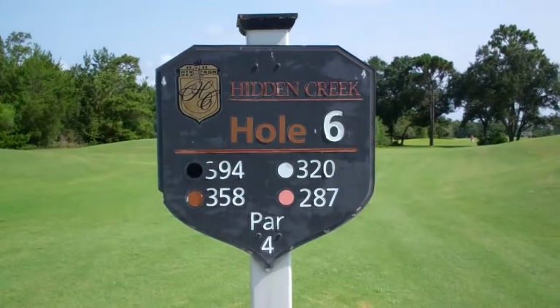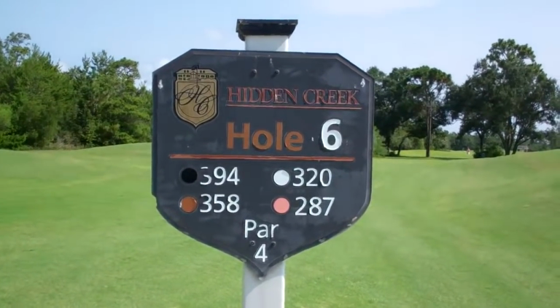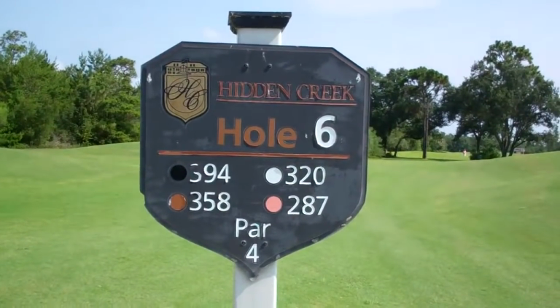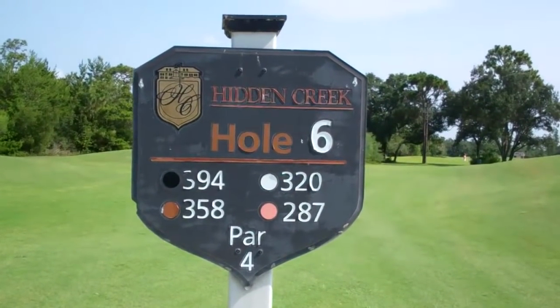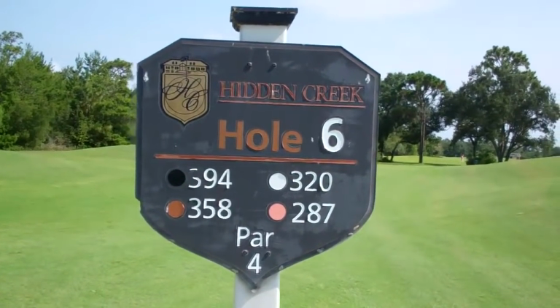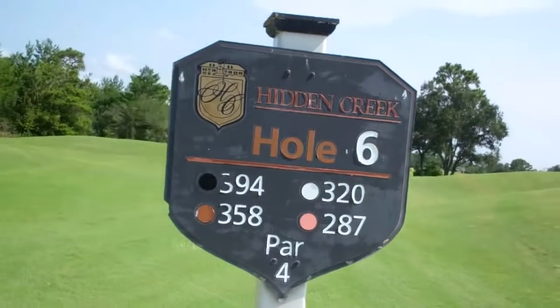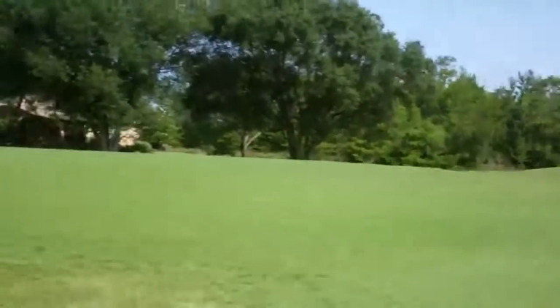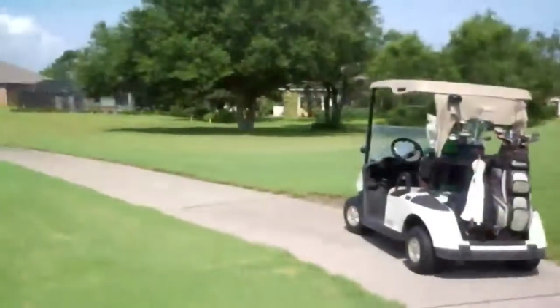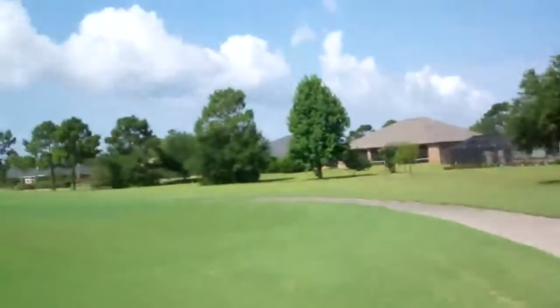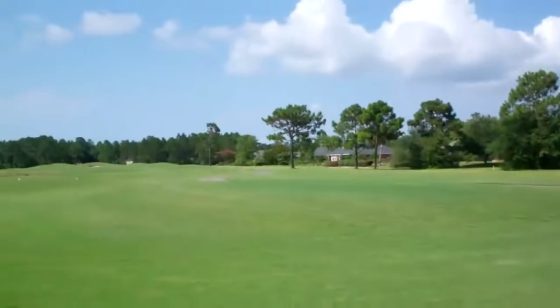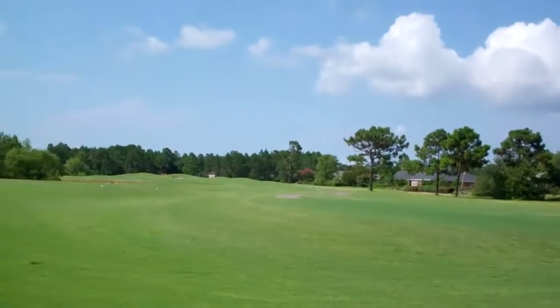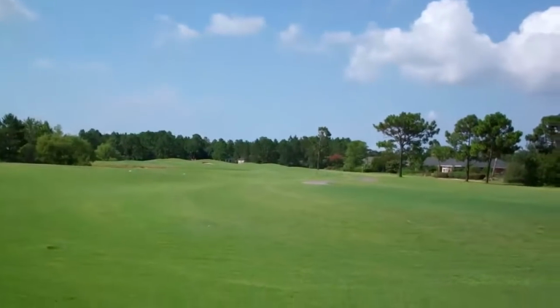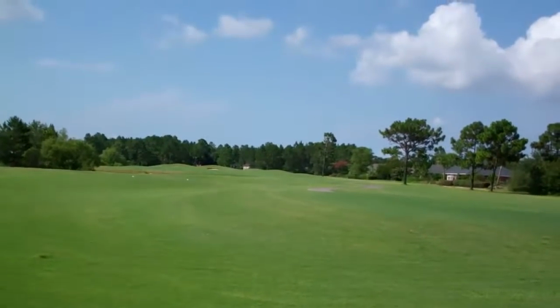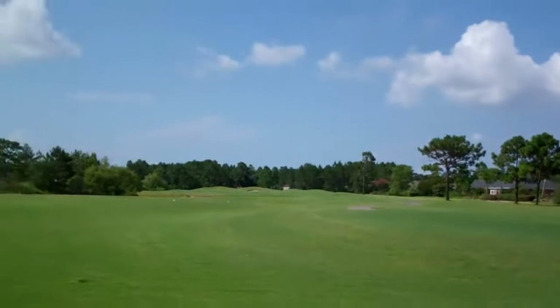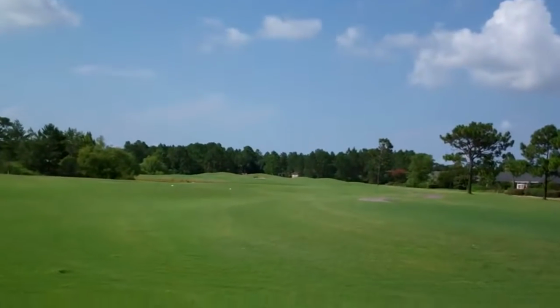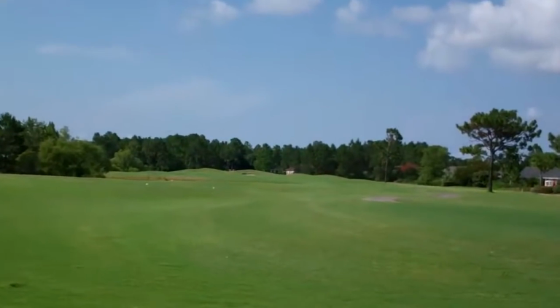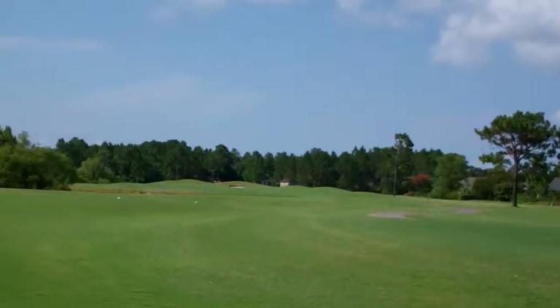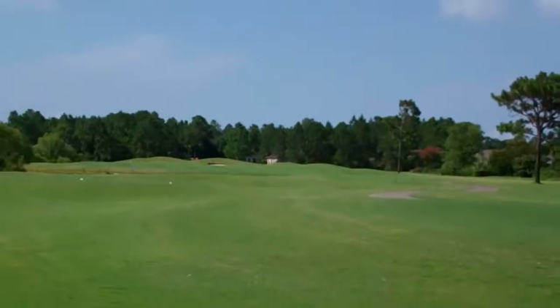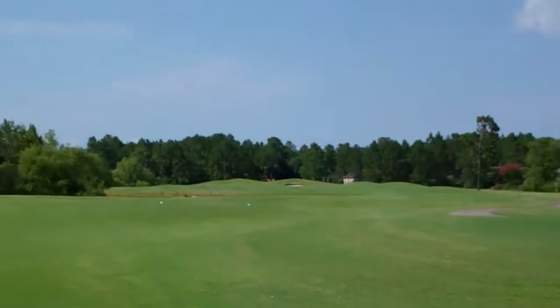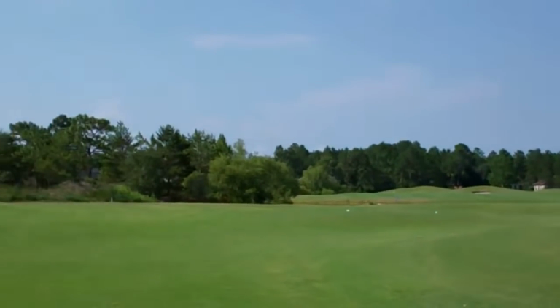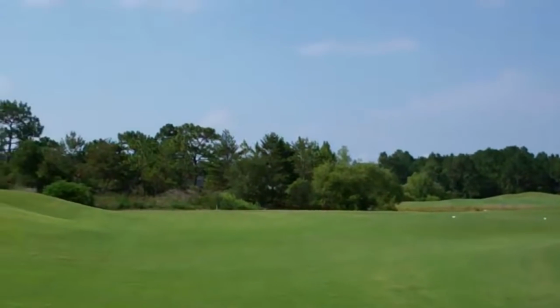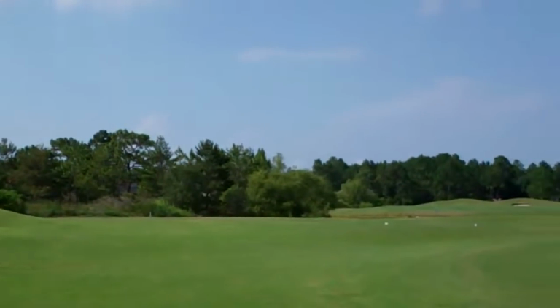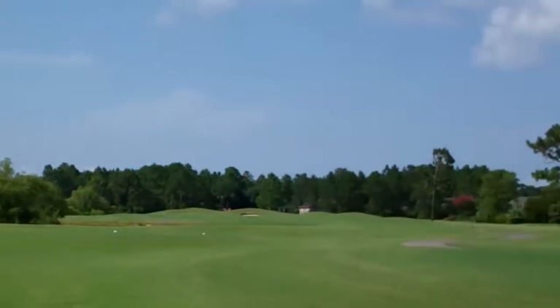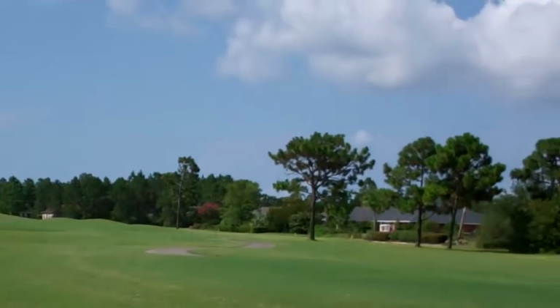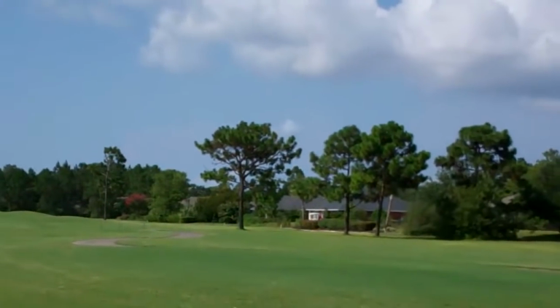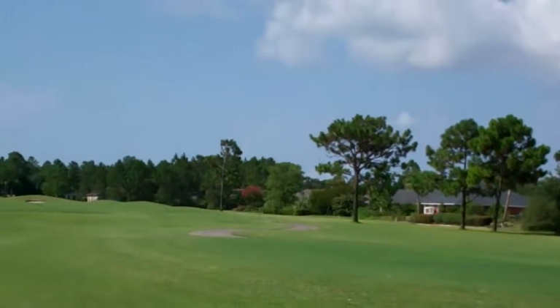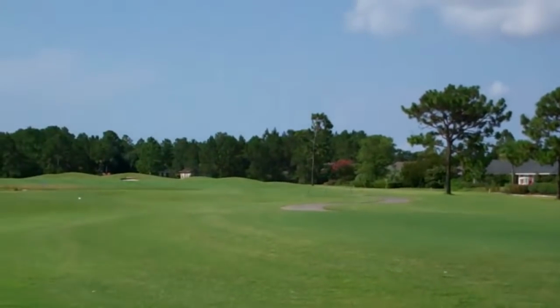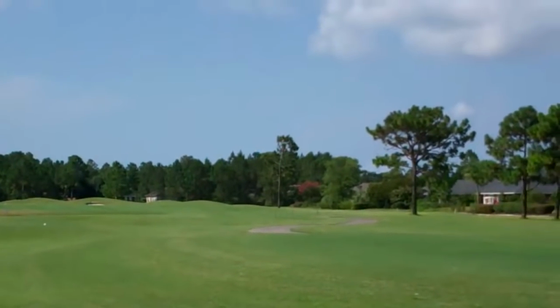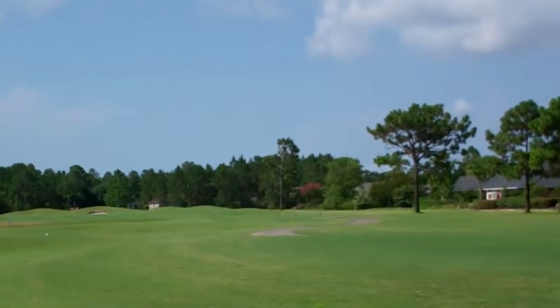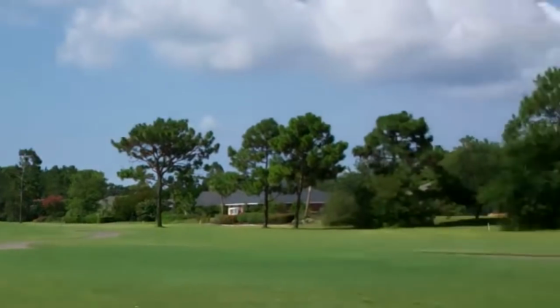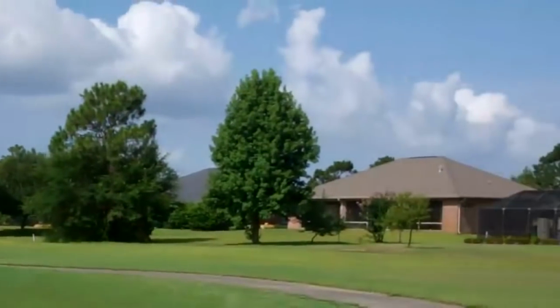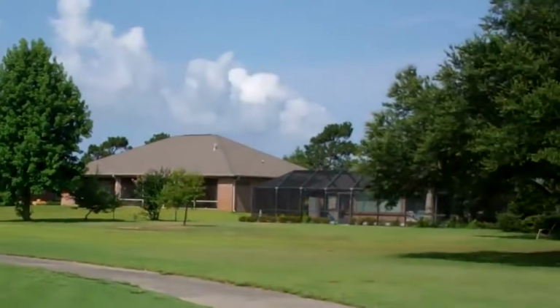Hole 6, Hidden Creek, par 4. Another straight and long one. Not much doing here. The luck of the houses.